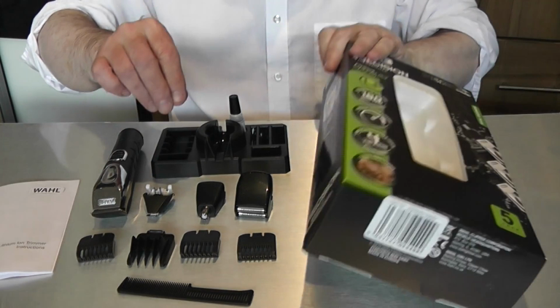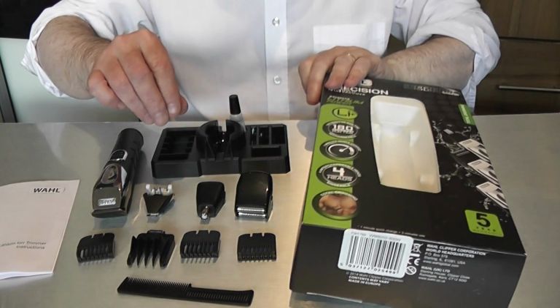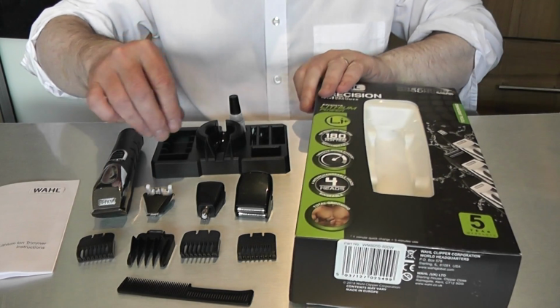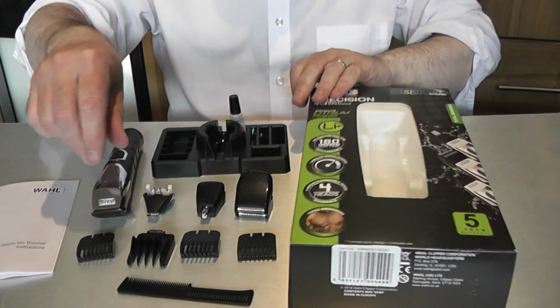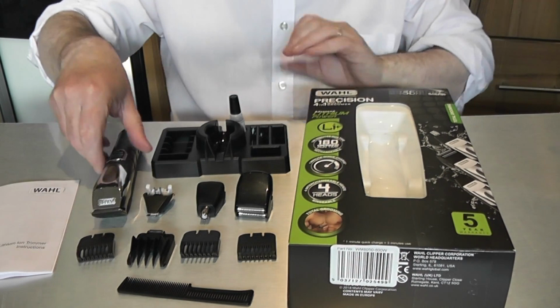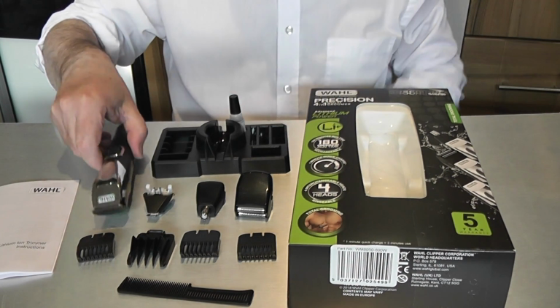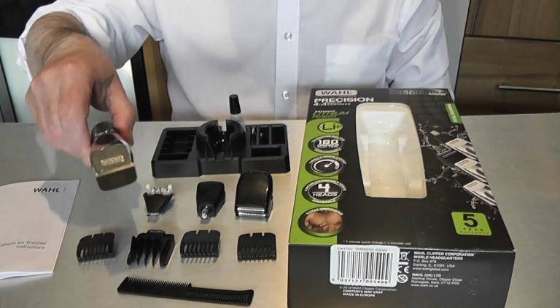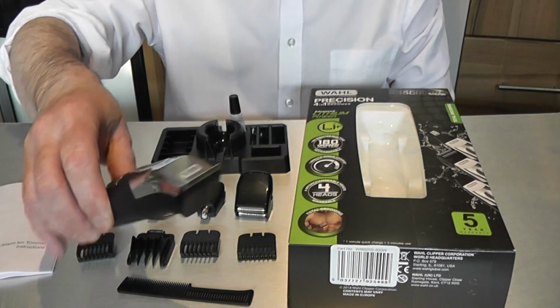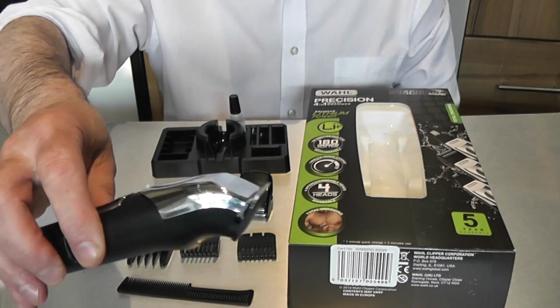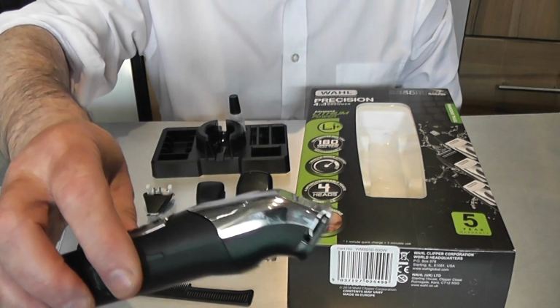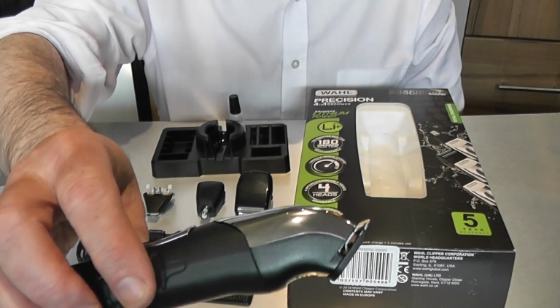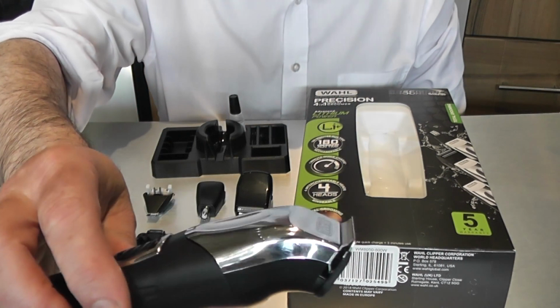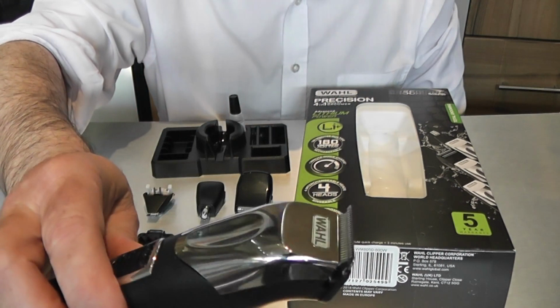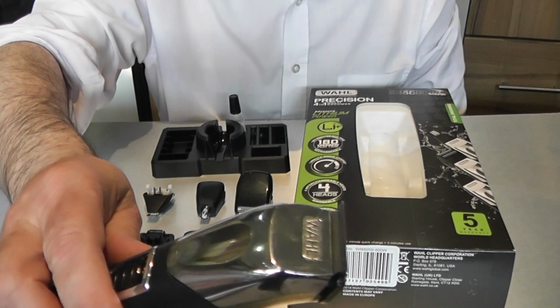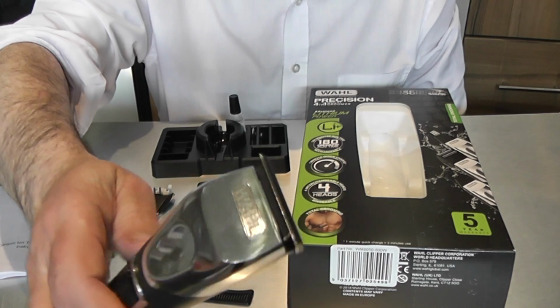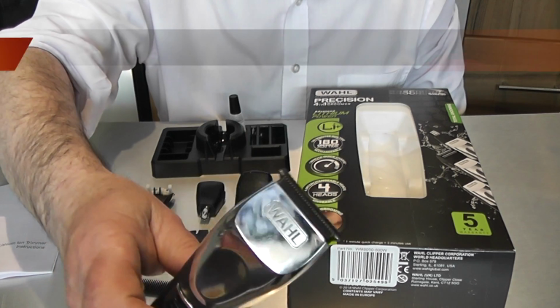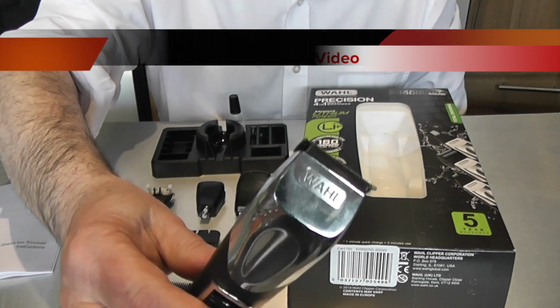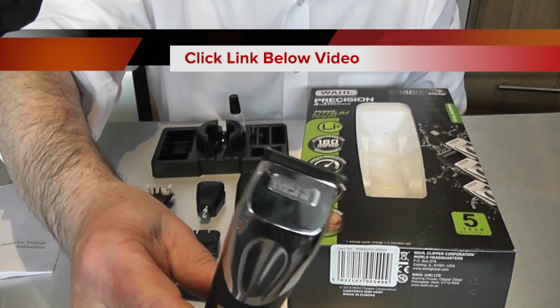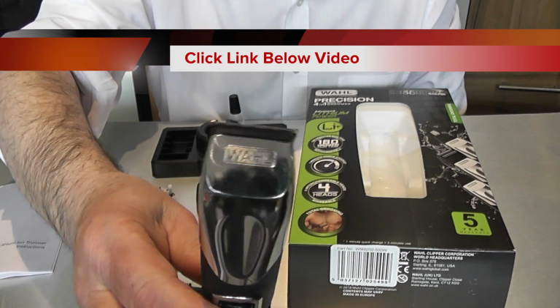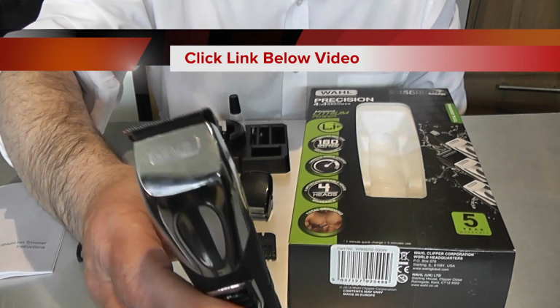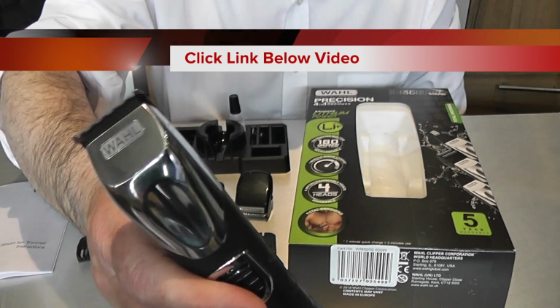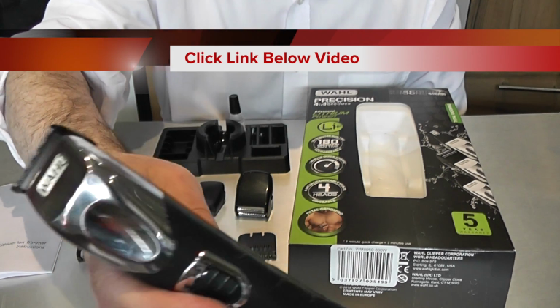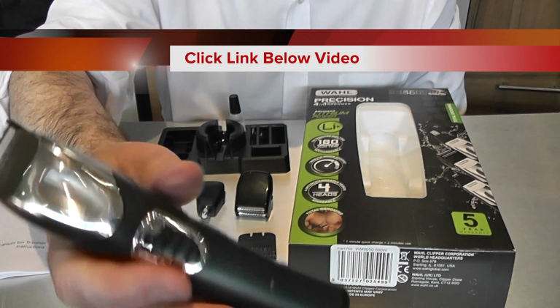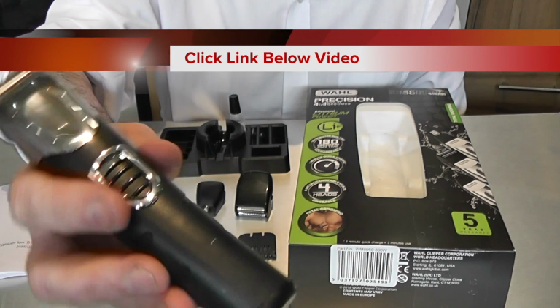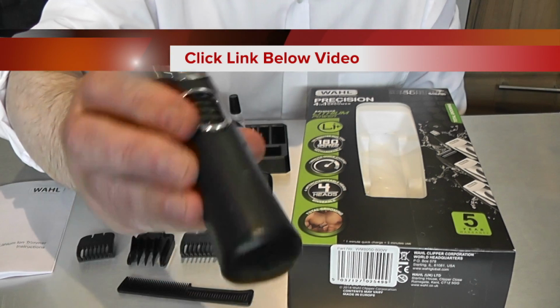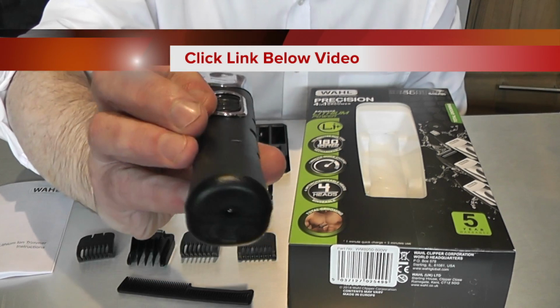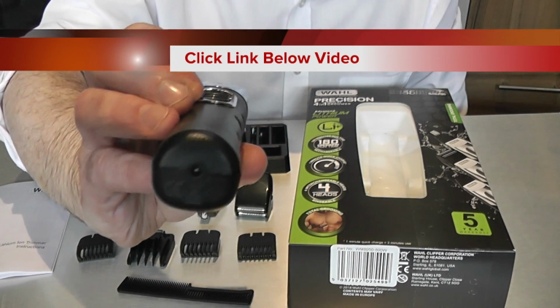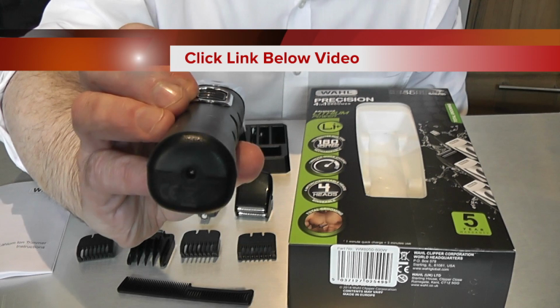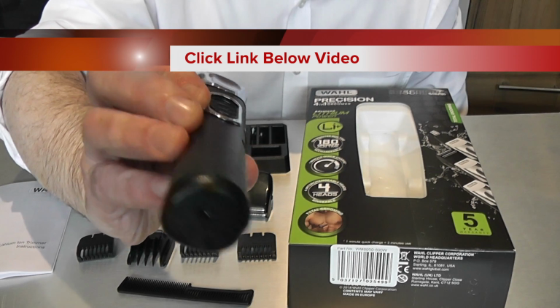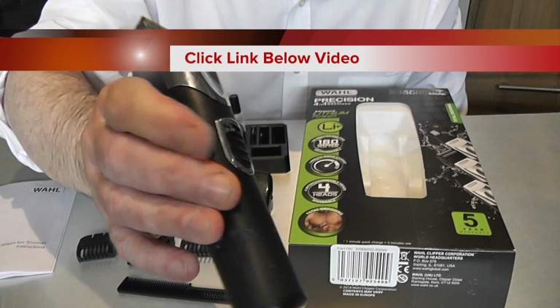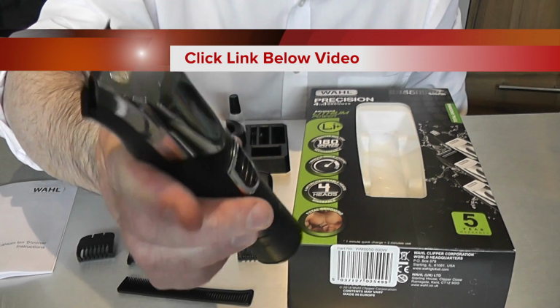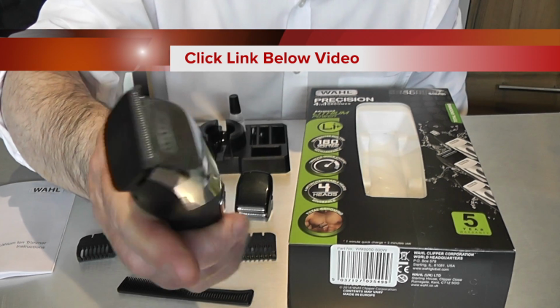This is the main body of the hair clippers. It's got a nice solid weight to it and a built-in clipping head. You plug your USB cable into the bottom of it and the main socket.